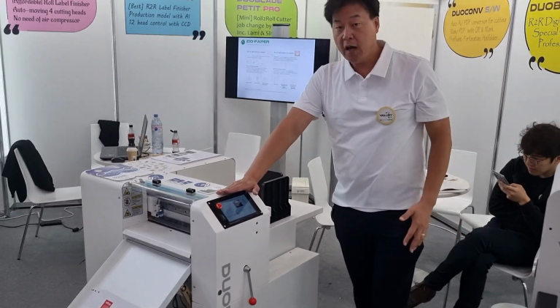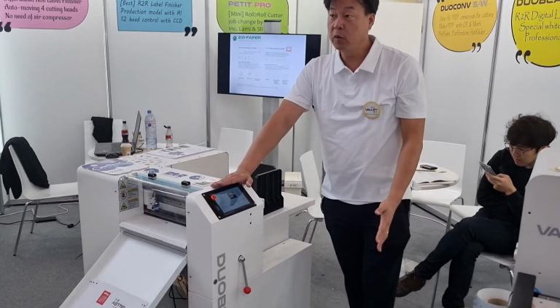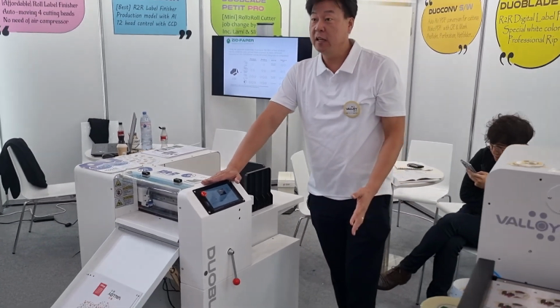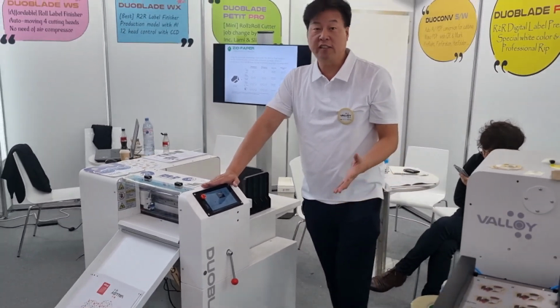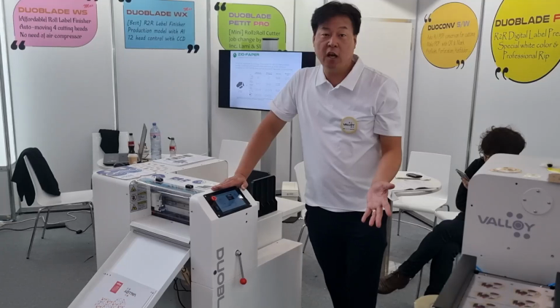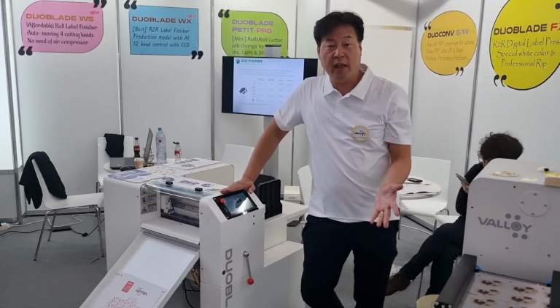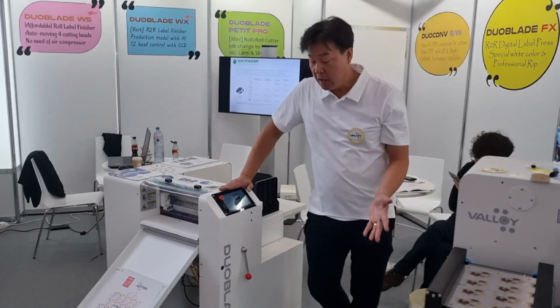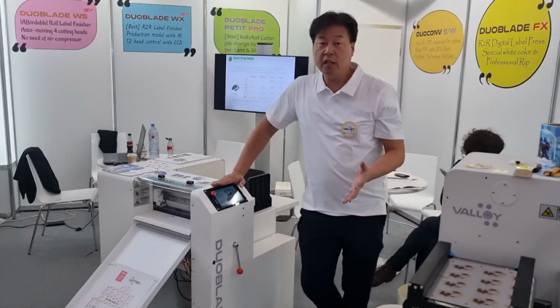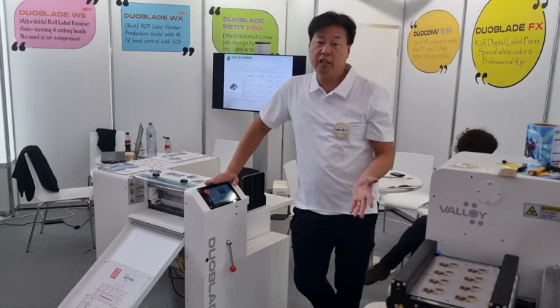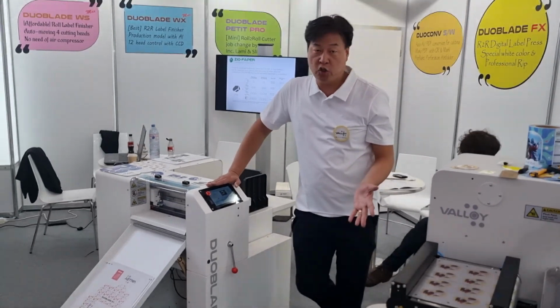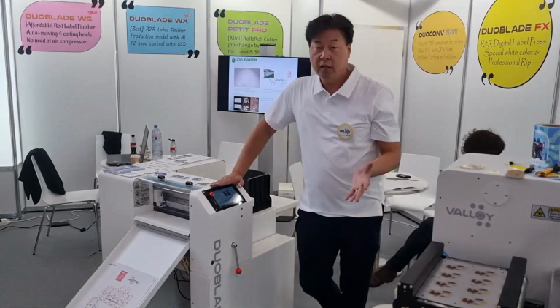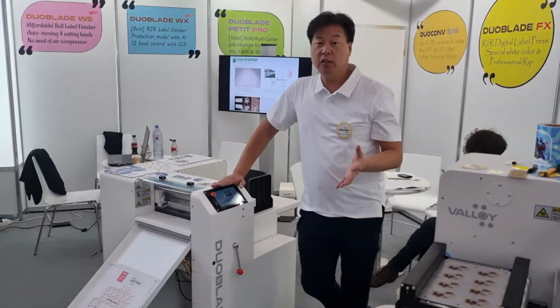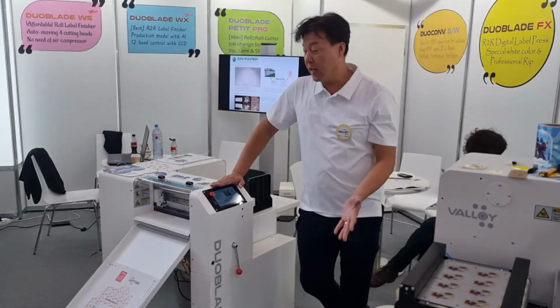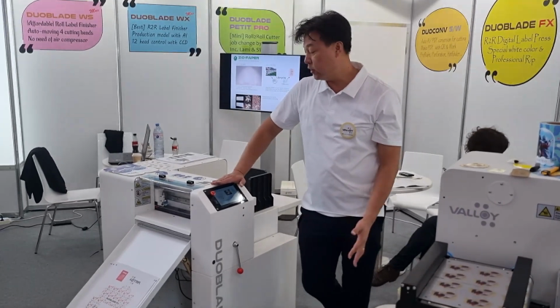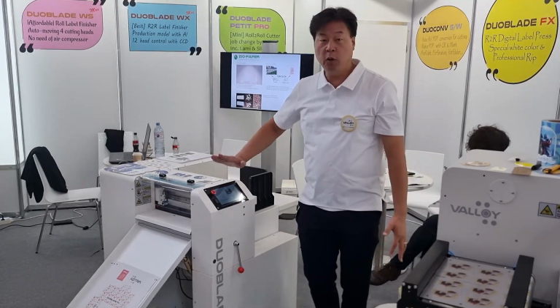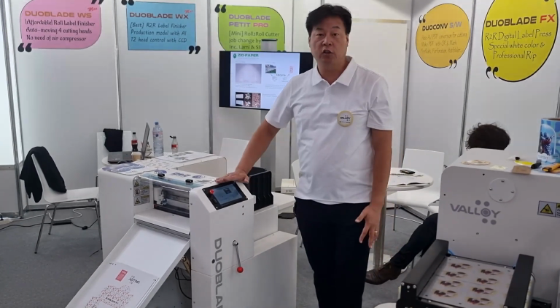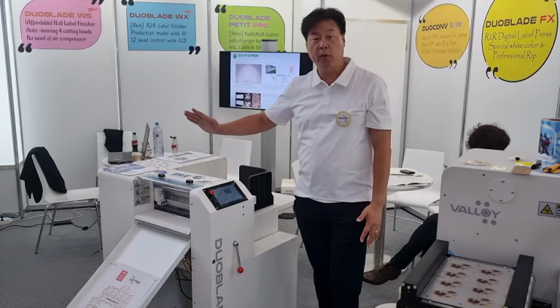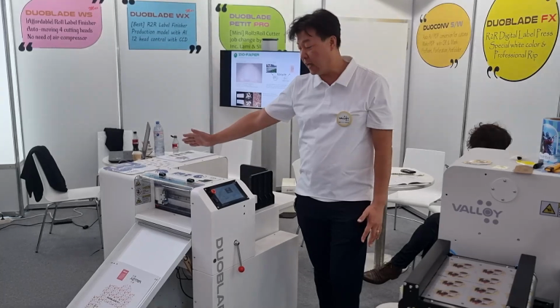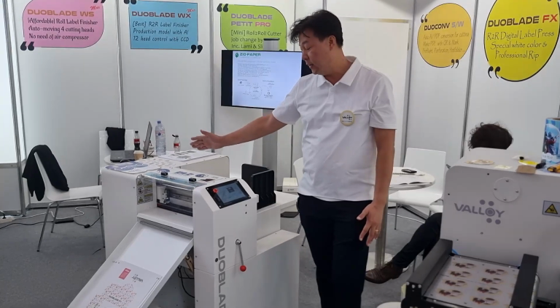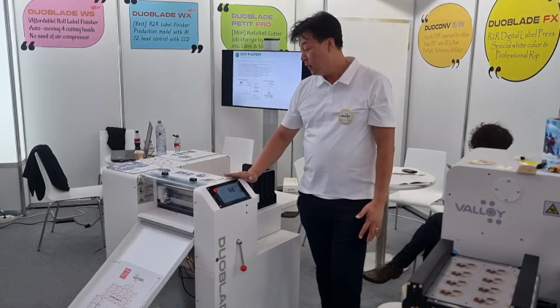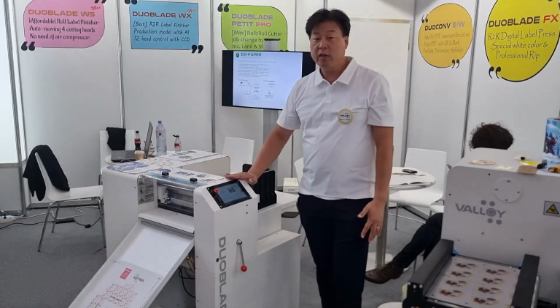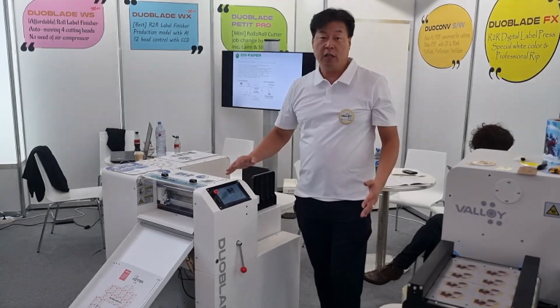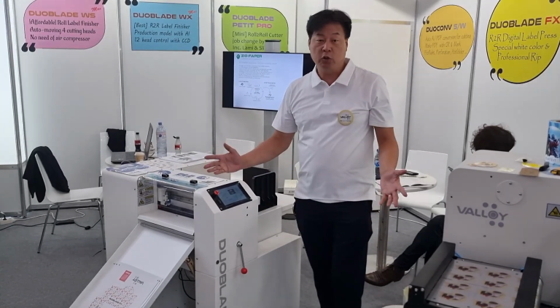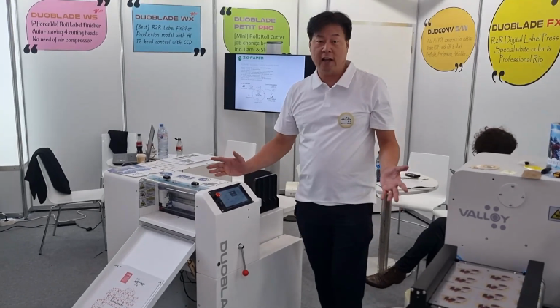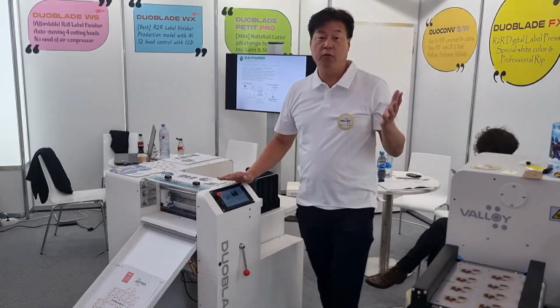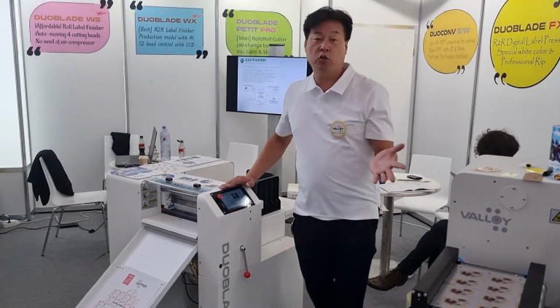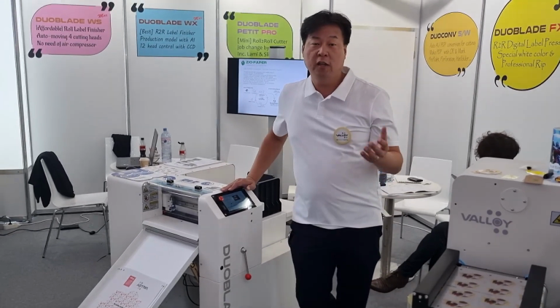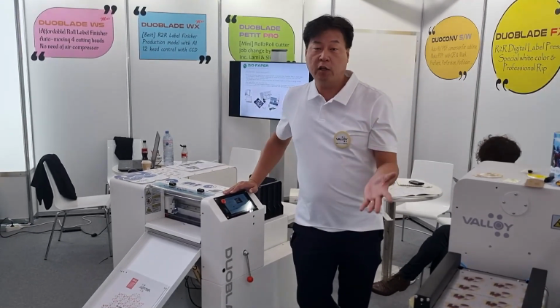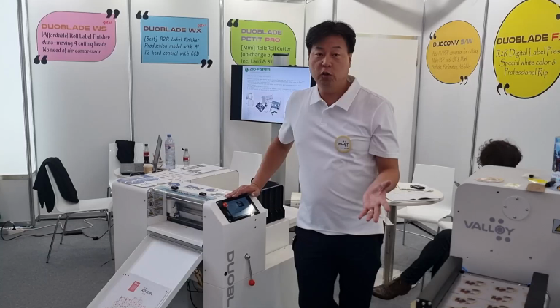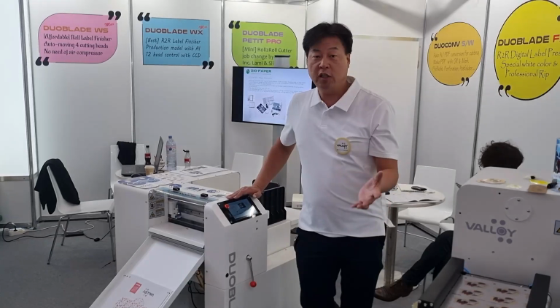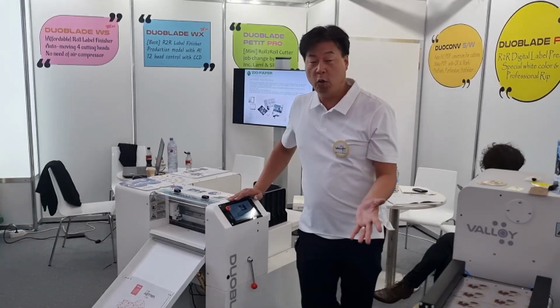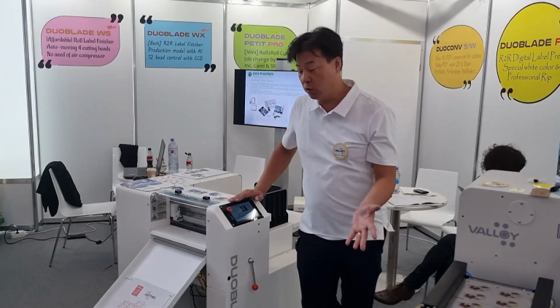The FX model uses the same body as the Cublet L, but it is a completely different machine. It has new sensors, new monitors, and a new computer inside. We can use different kinds of tools: a full cut tool, half cut tool, pressing tool, or pen tool.